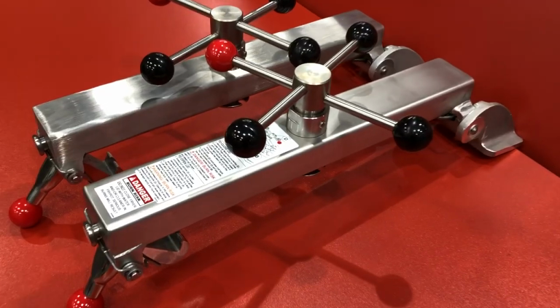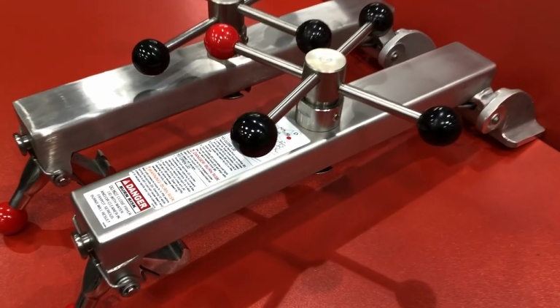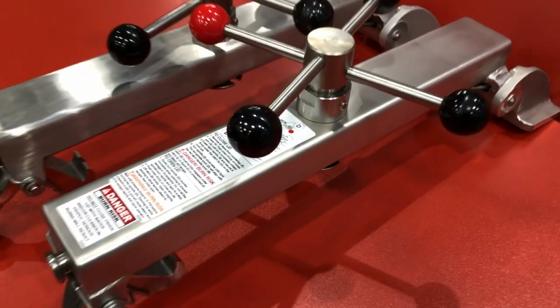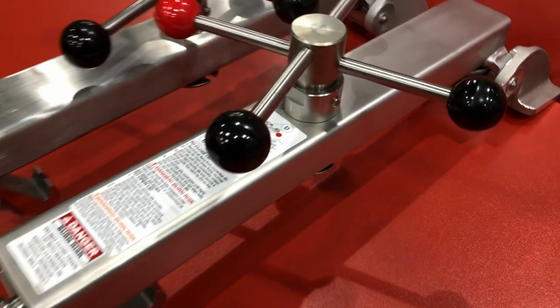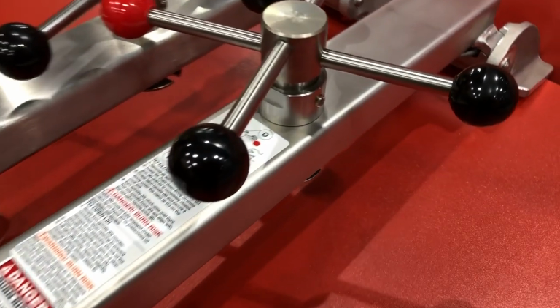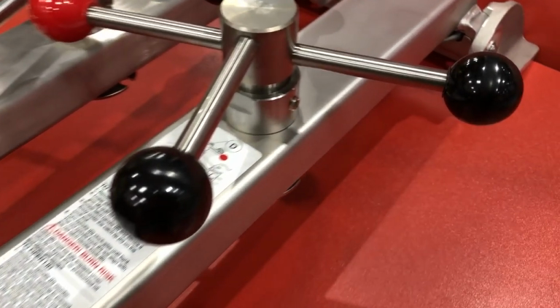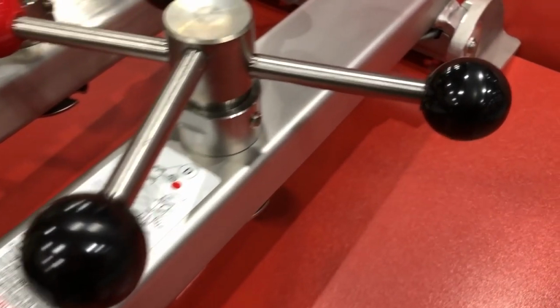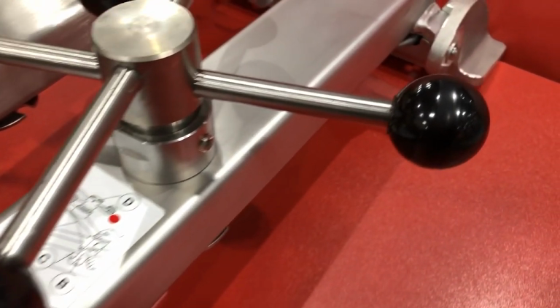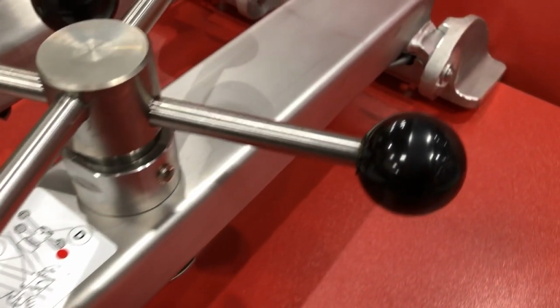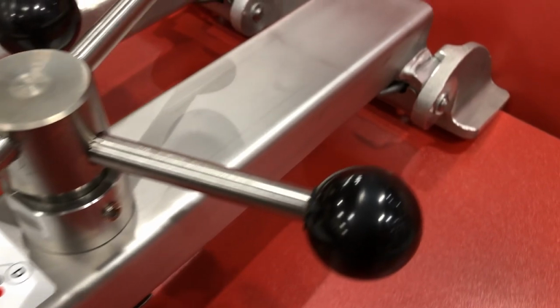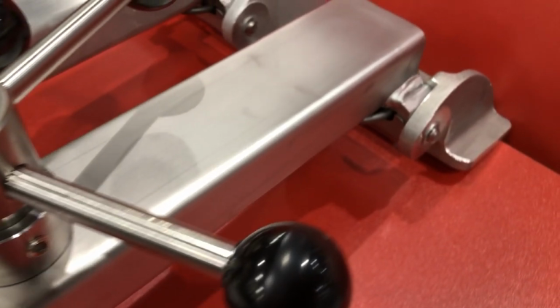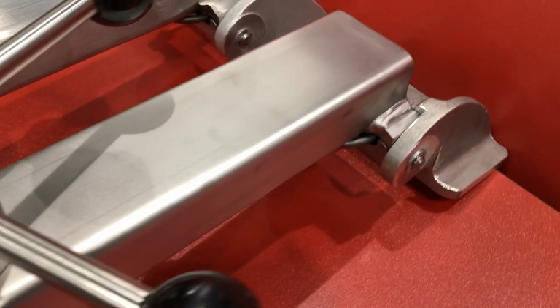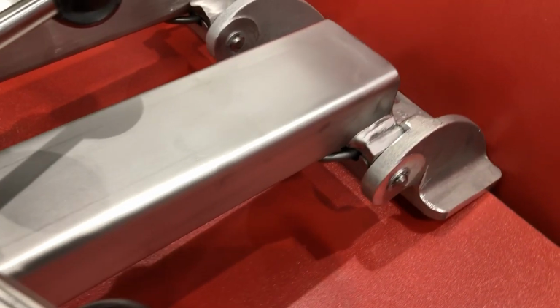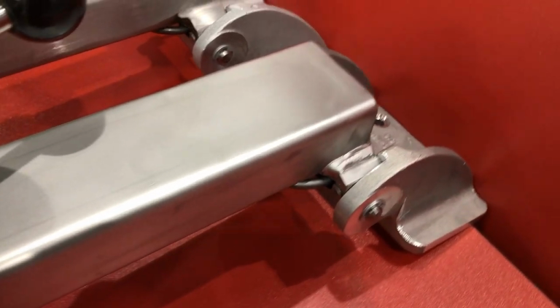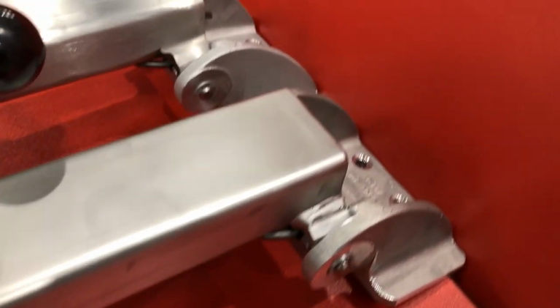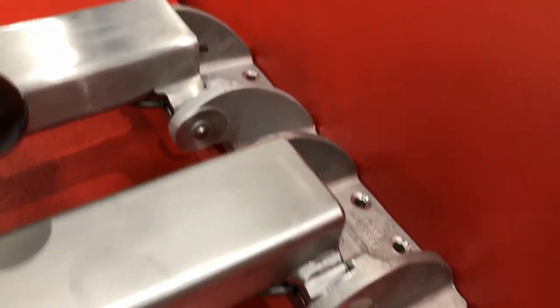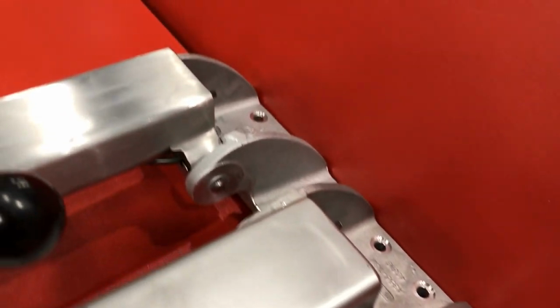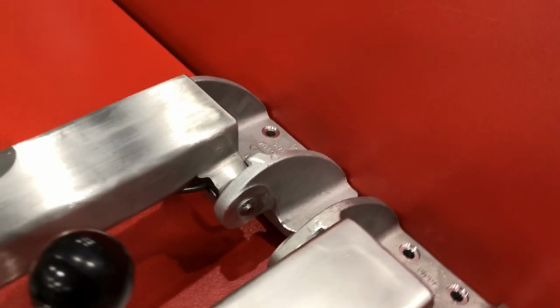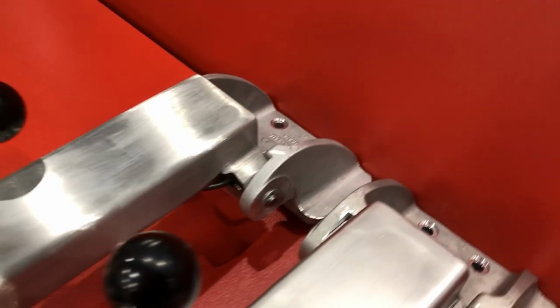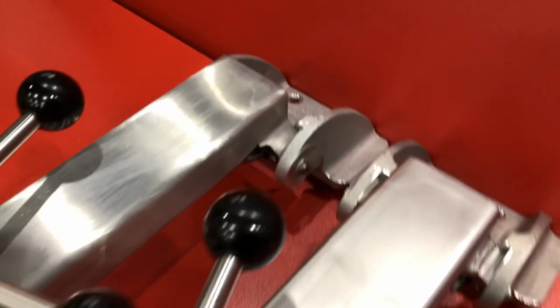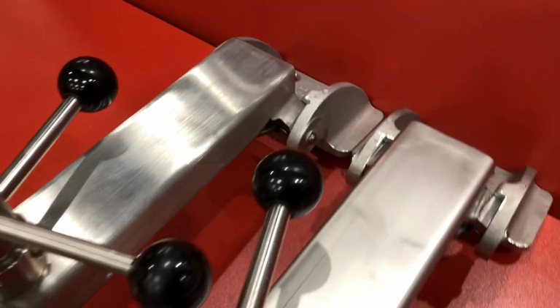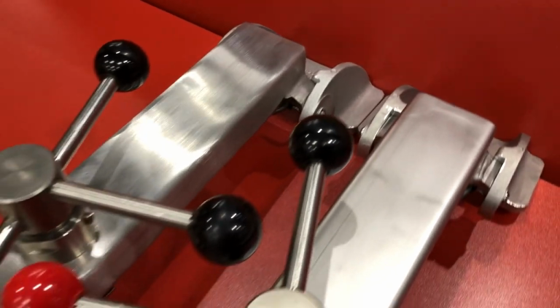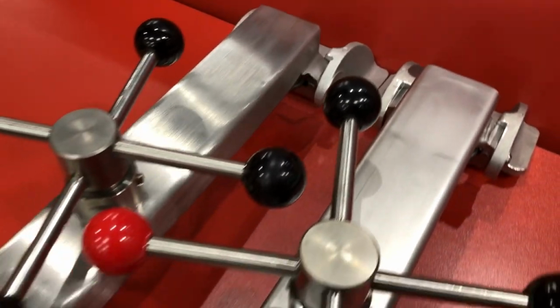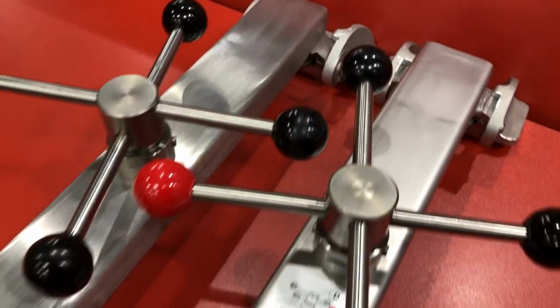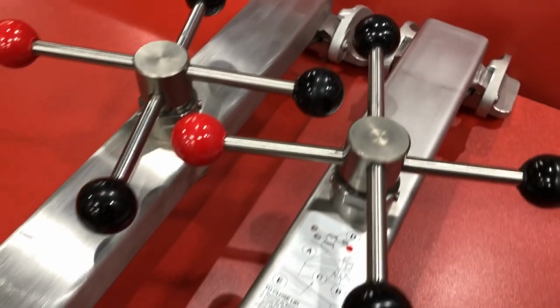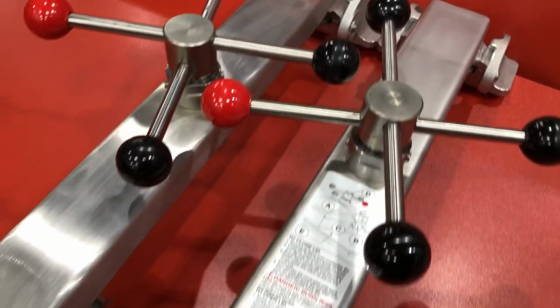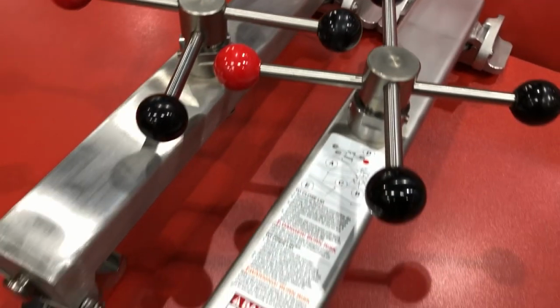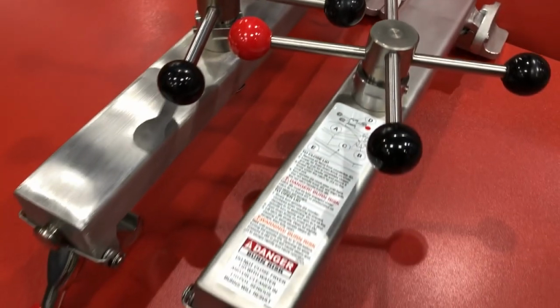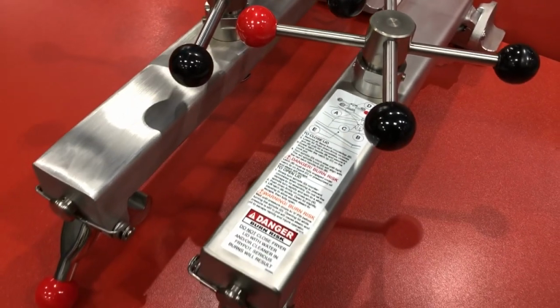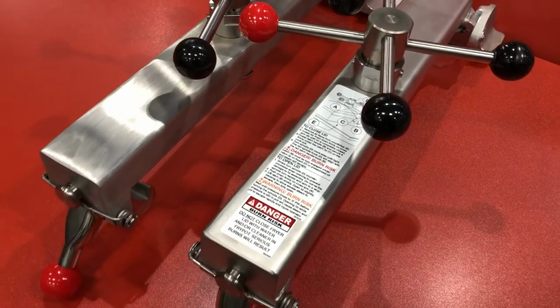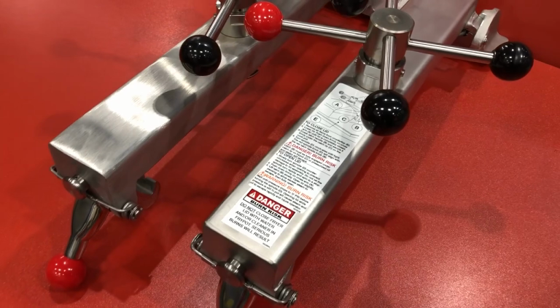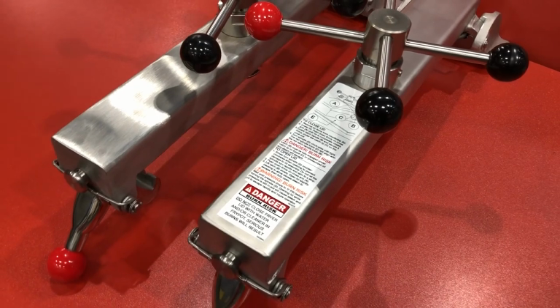There are two visual differences of the new design versus the old design. The first one is that the new design will have a shot-peen finish on the cross arm. With this type of finish, you will see a much duller finish compared to the previous polished design.